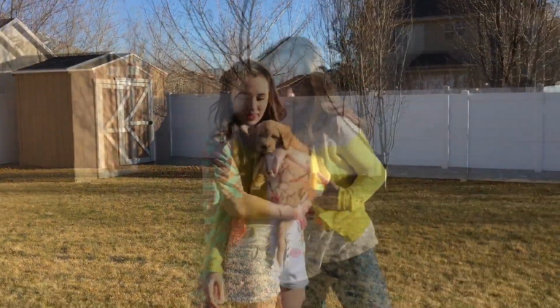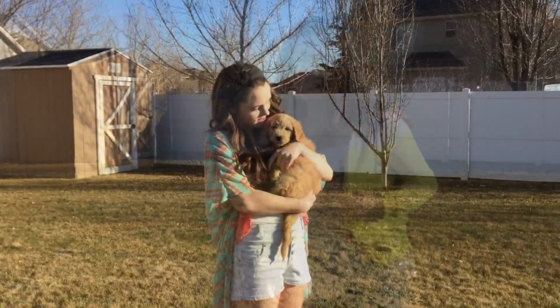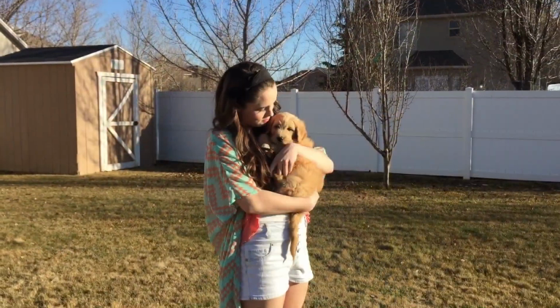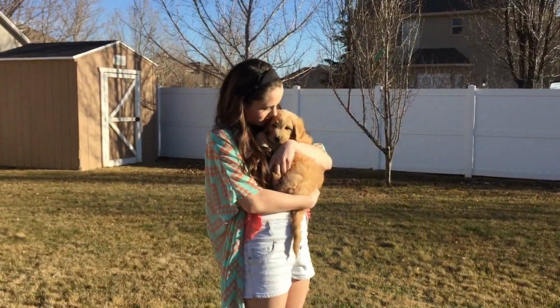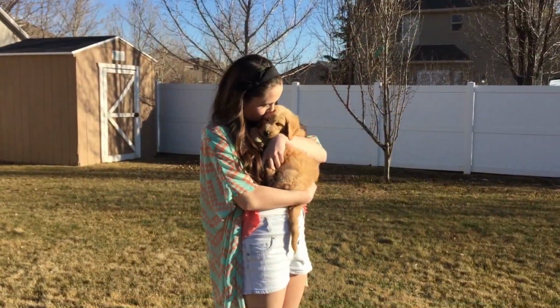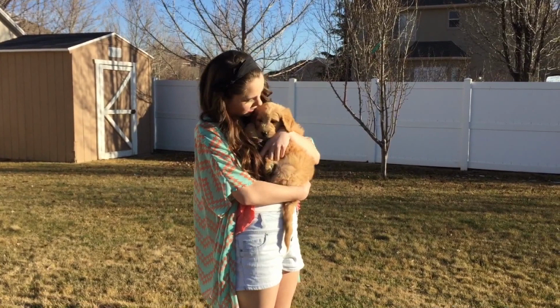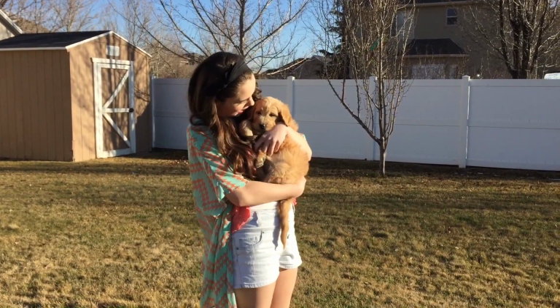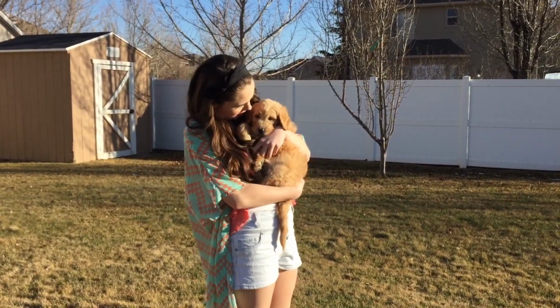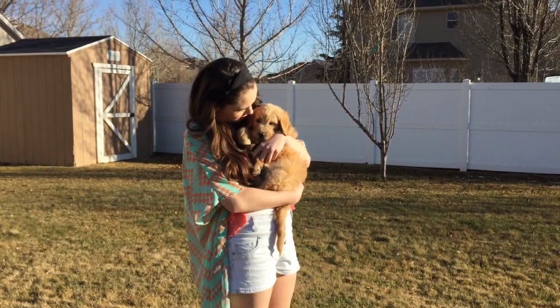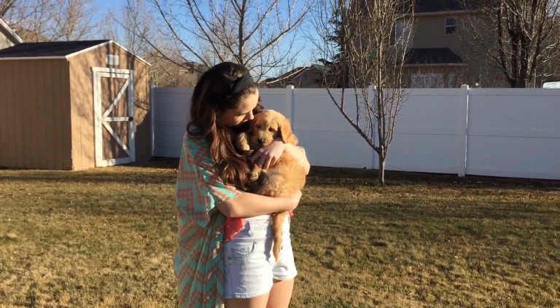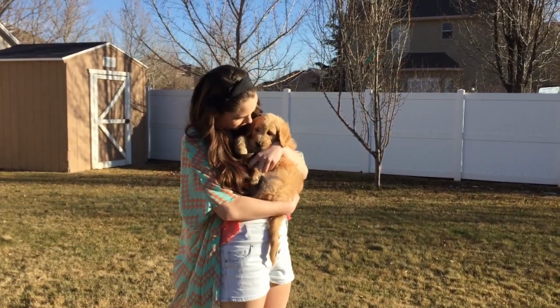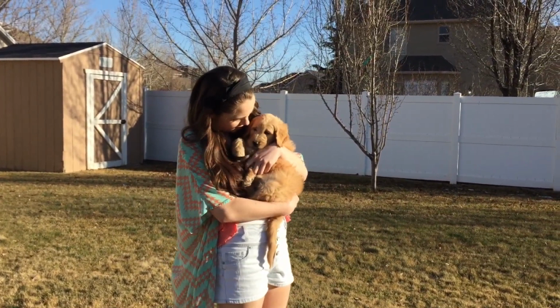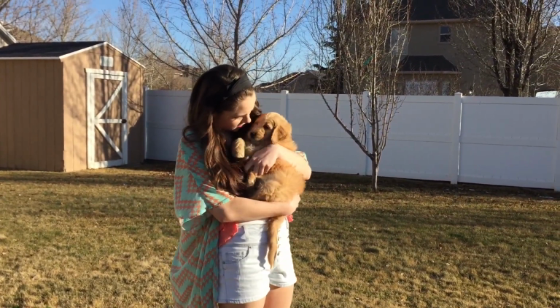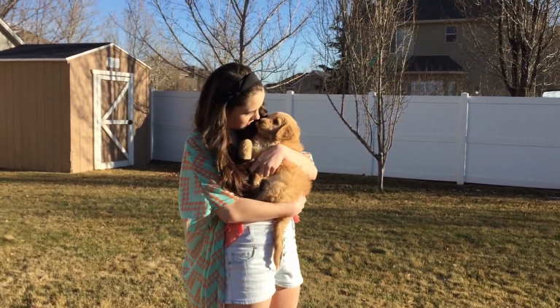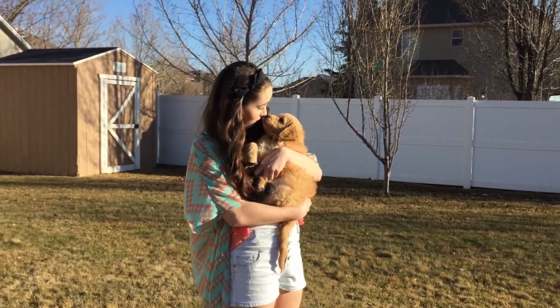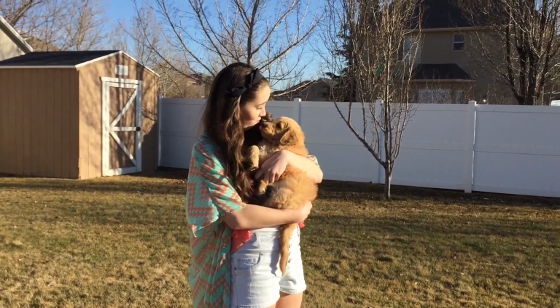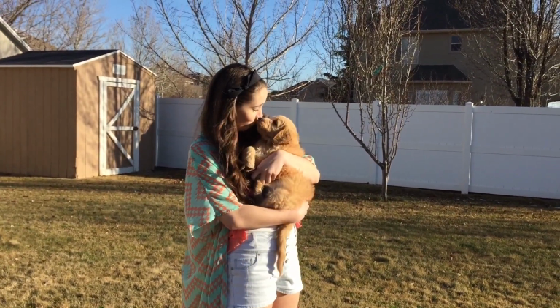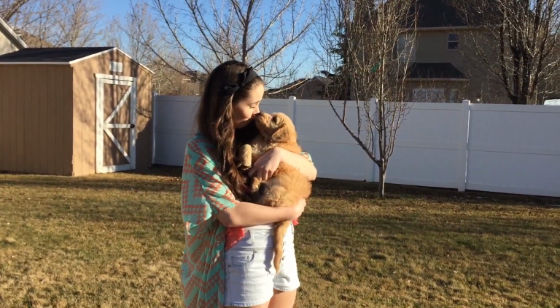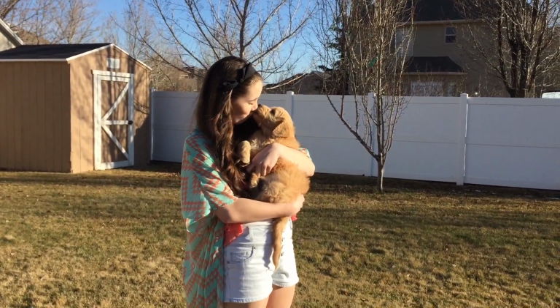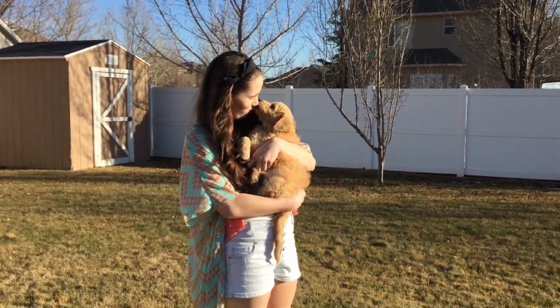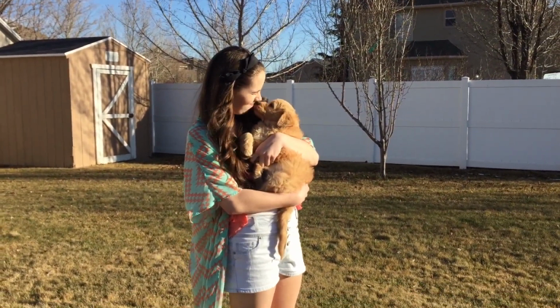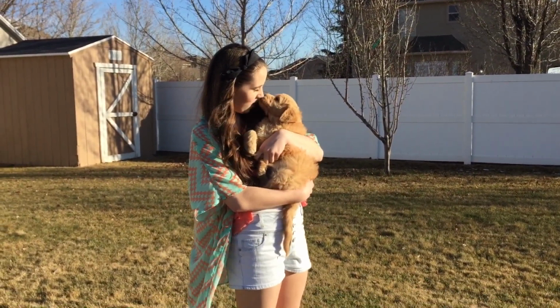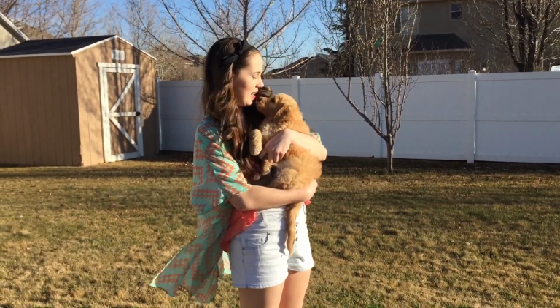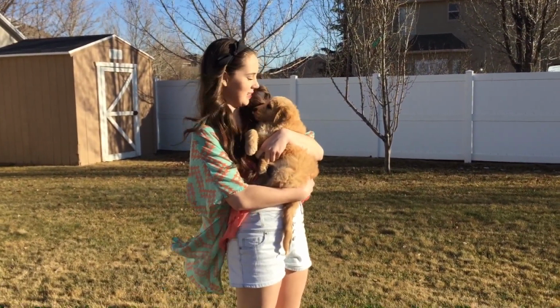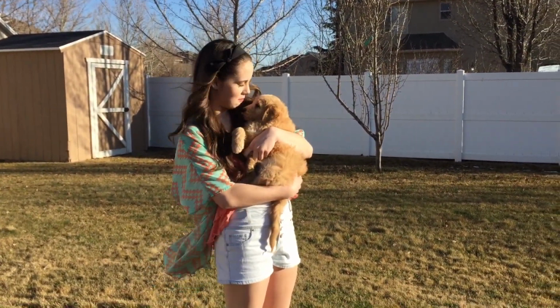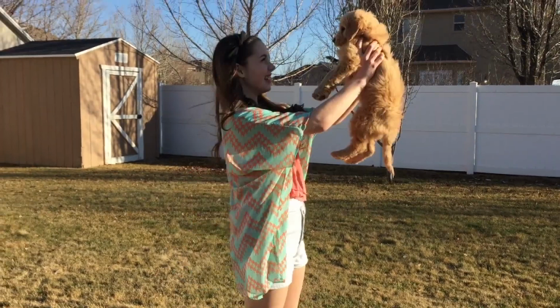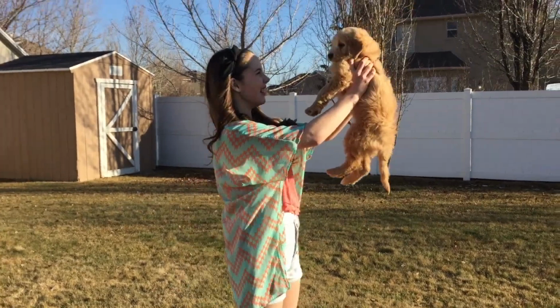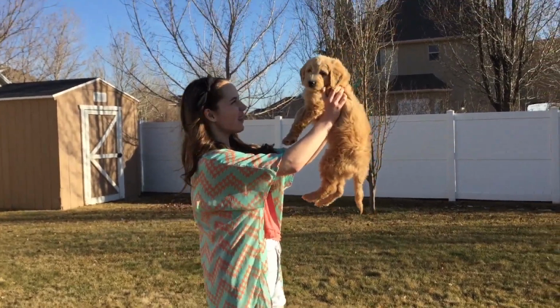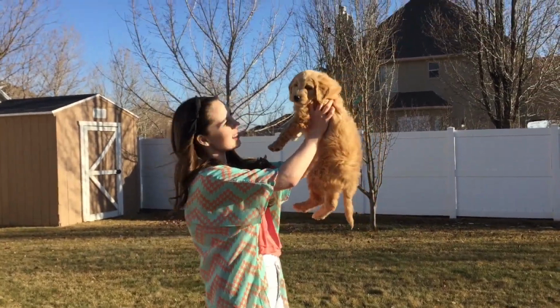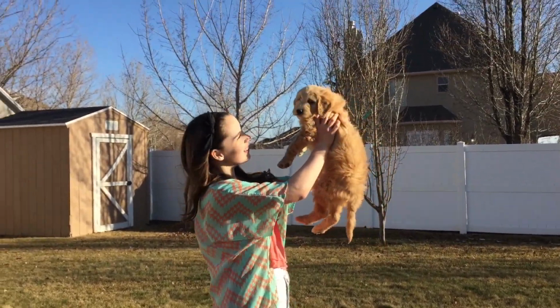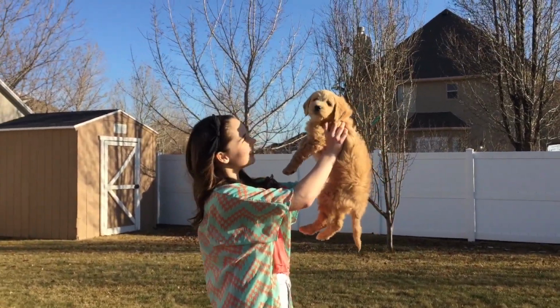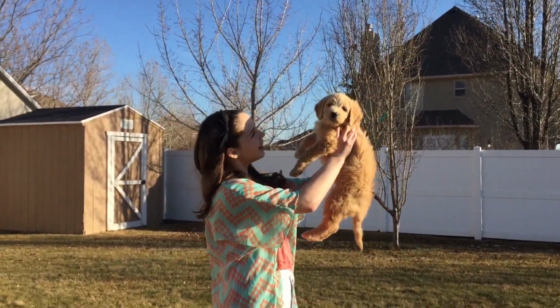My dog Mitchie is definitely a springtime essential for me. Just look how cute and cuddly she is, guys. I love her so much.